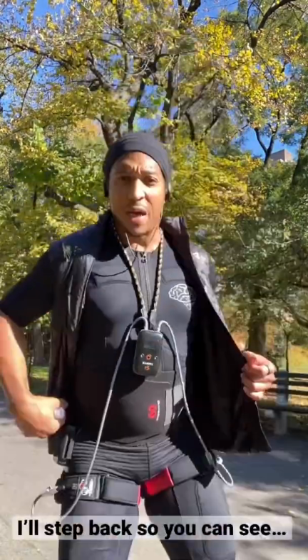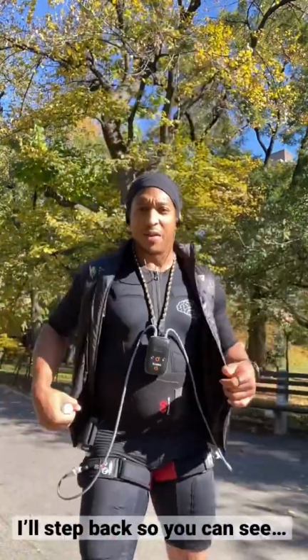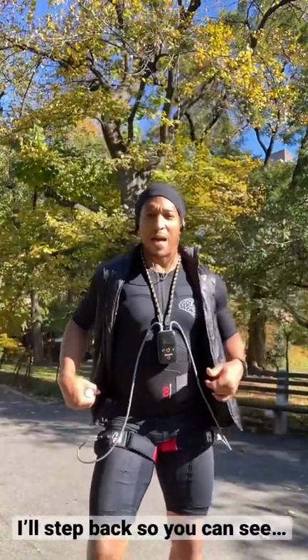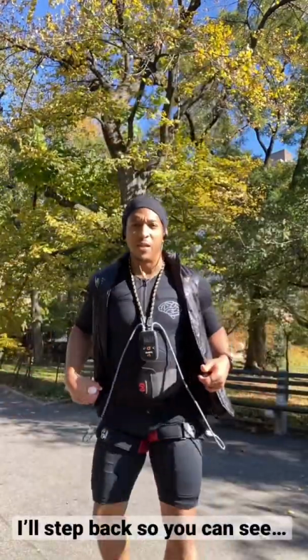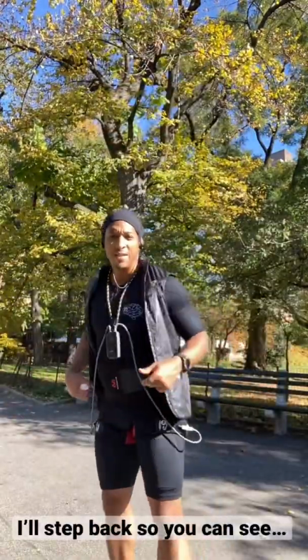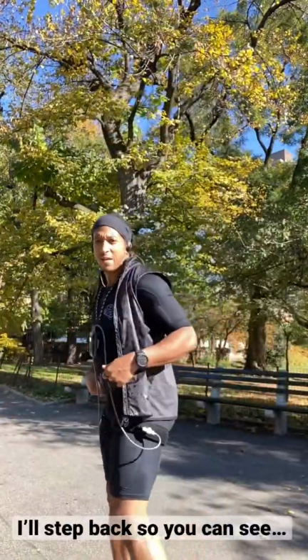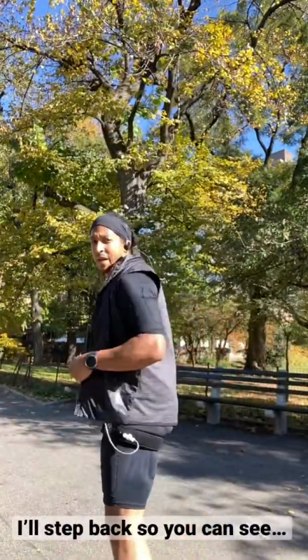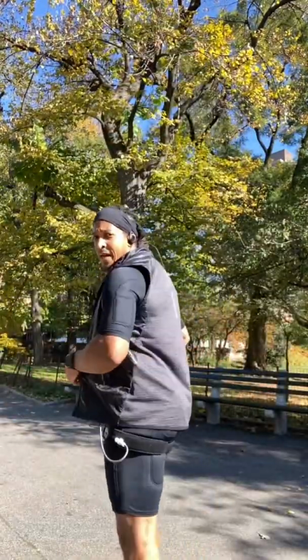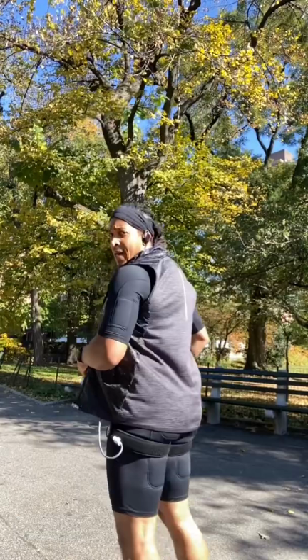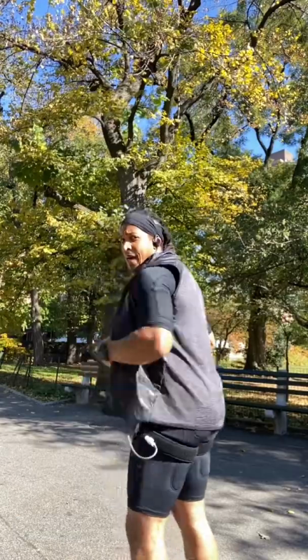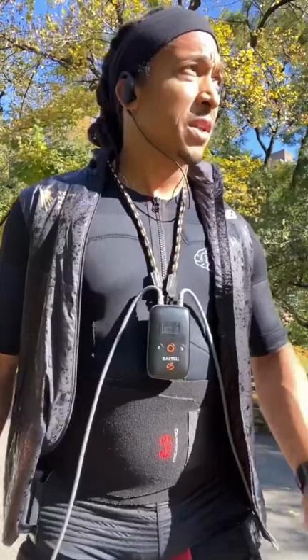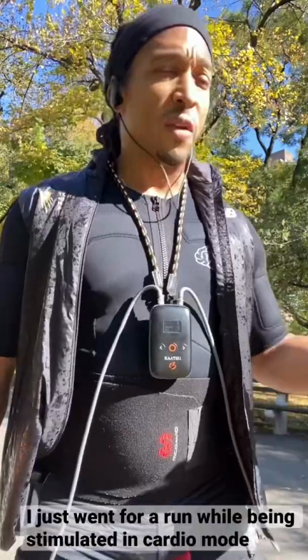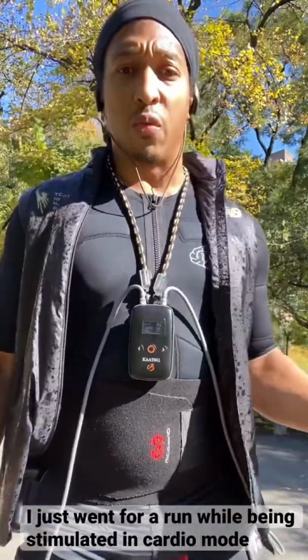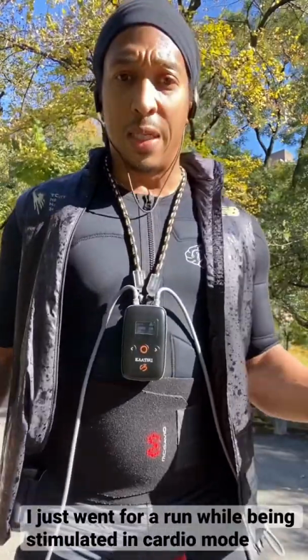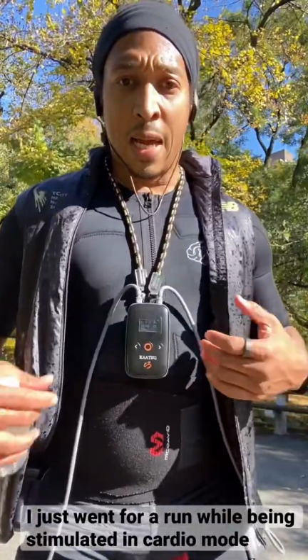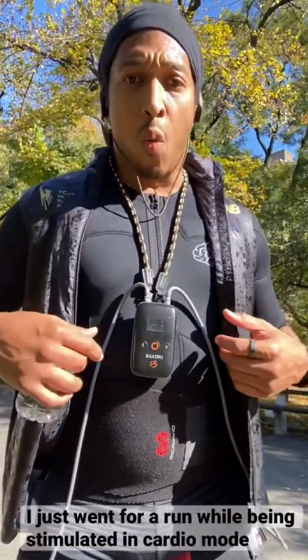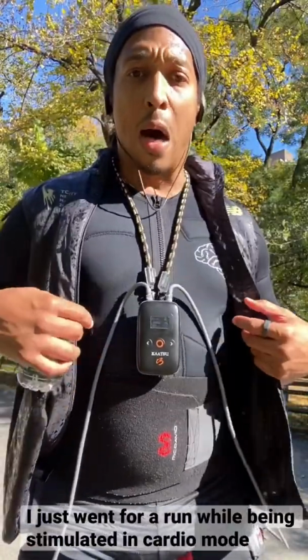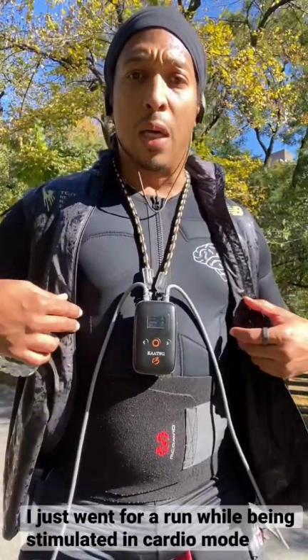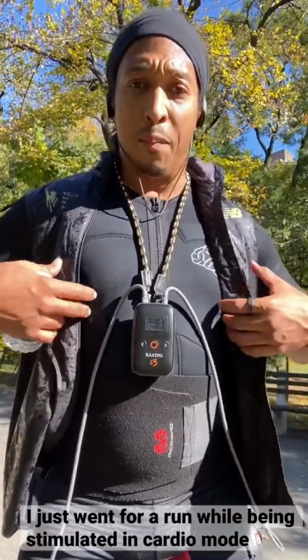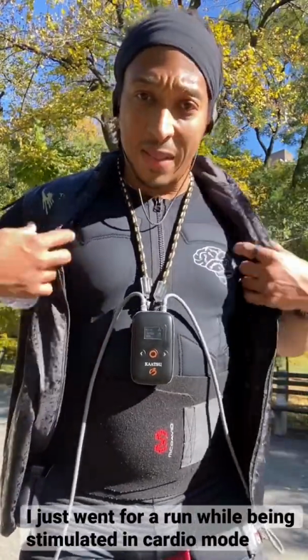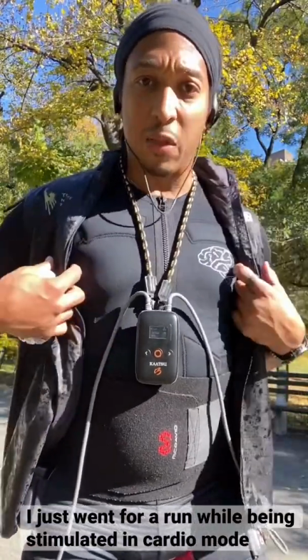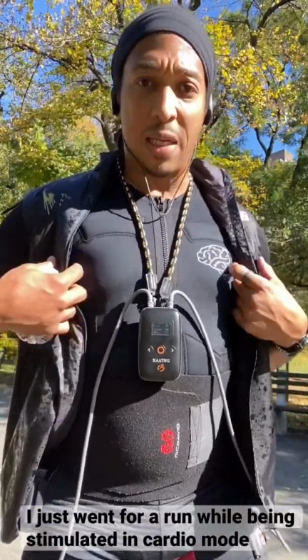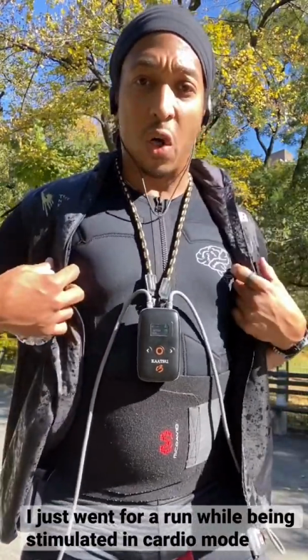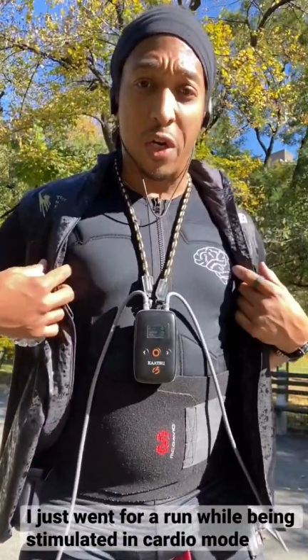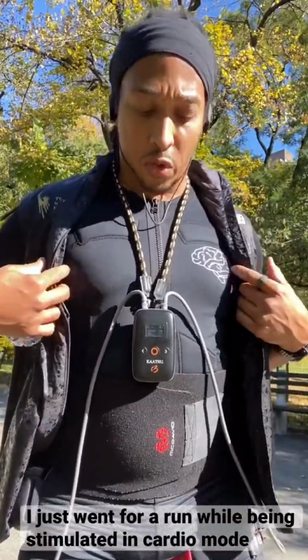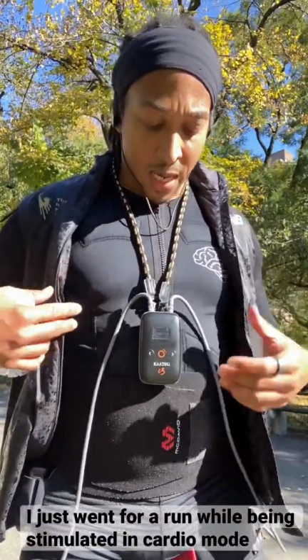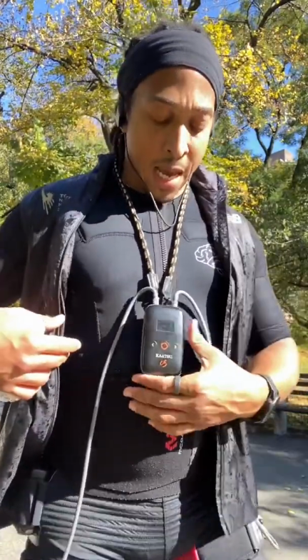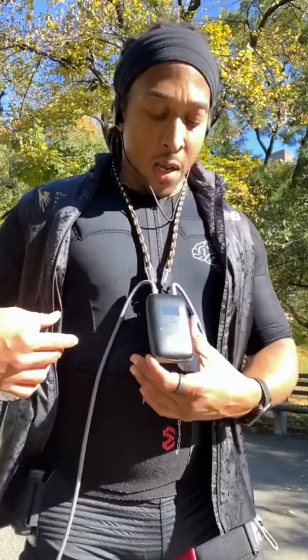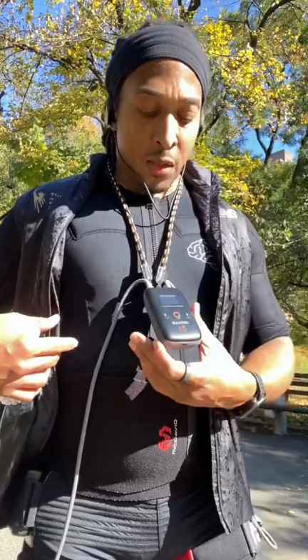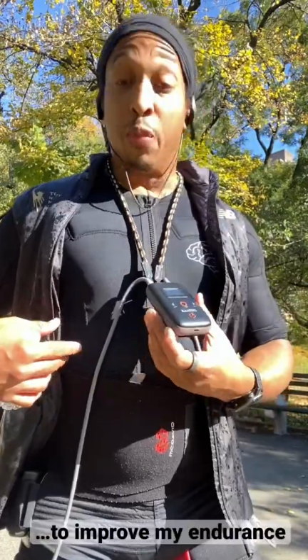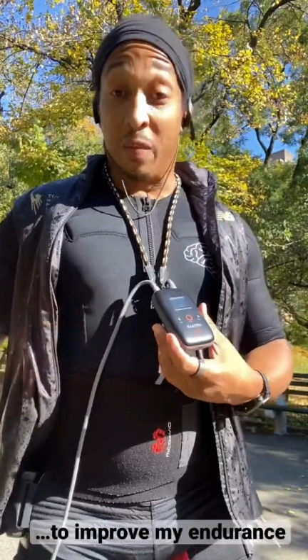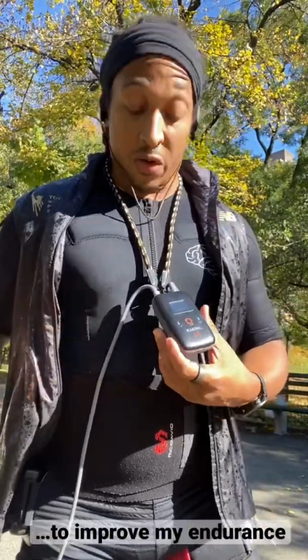I'll step back so you can kind of see. I just went for a run while being stimulated in cardio mode, to improve my endurance.